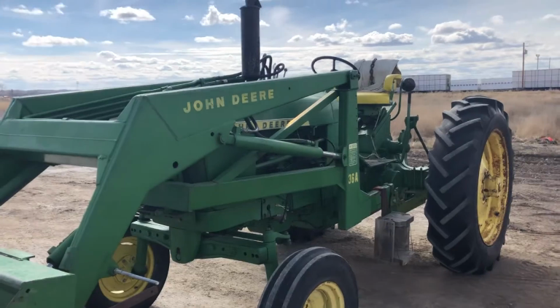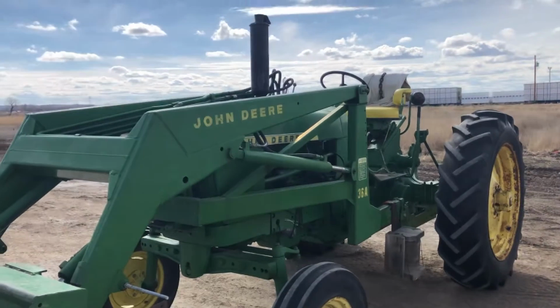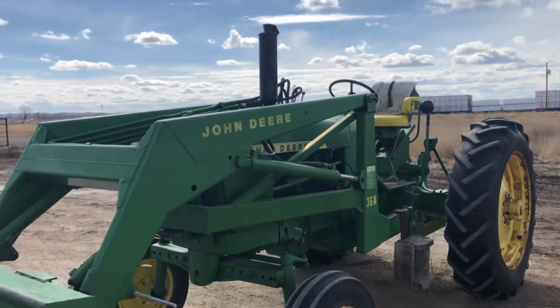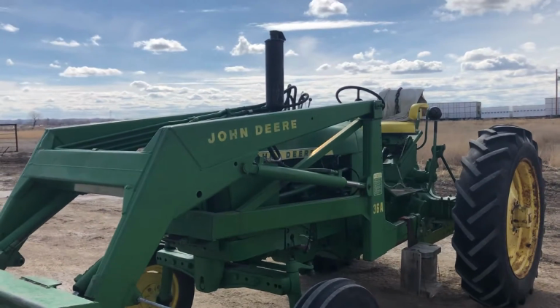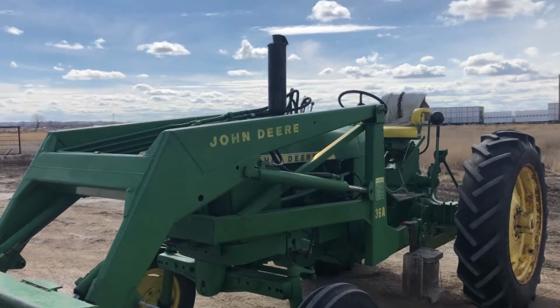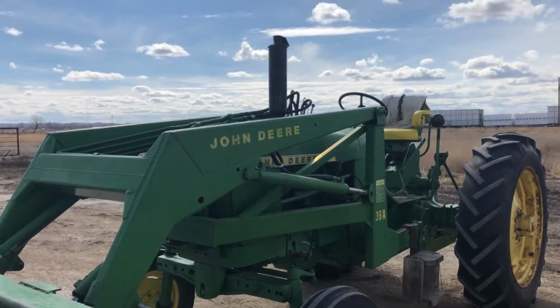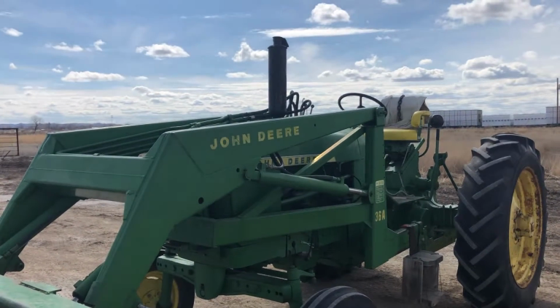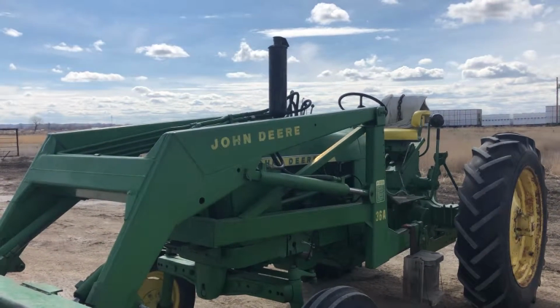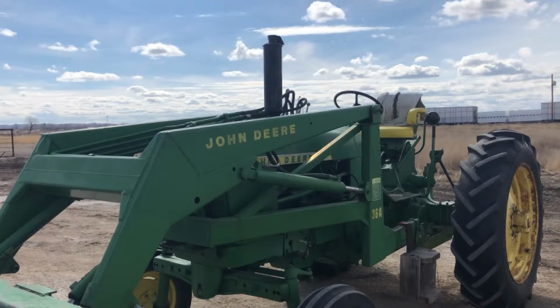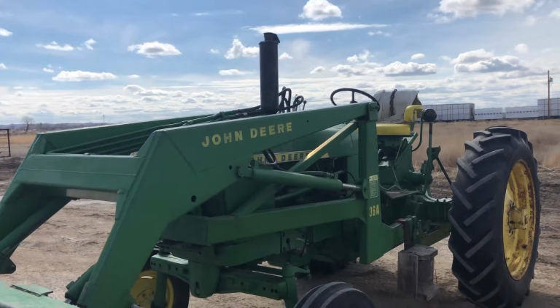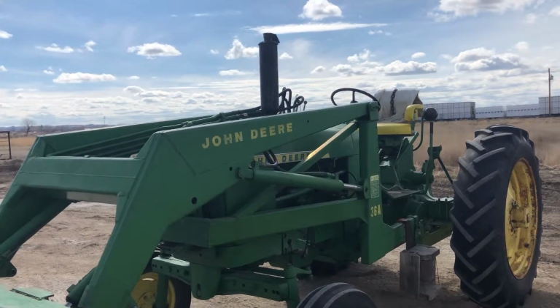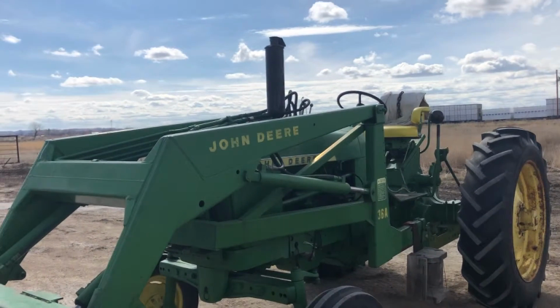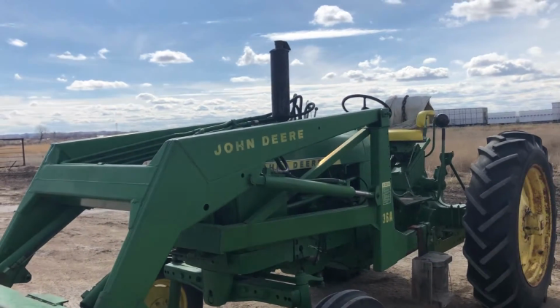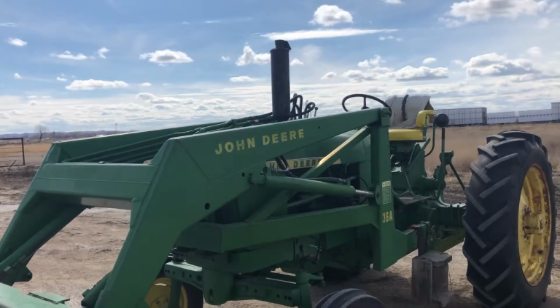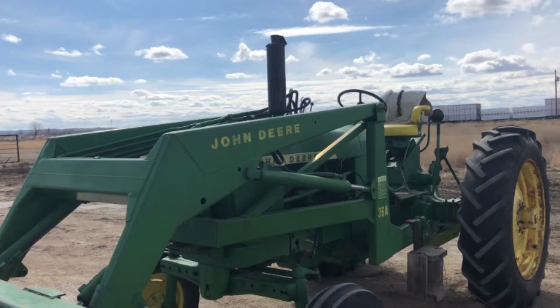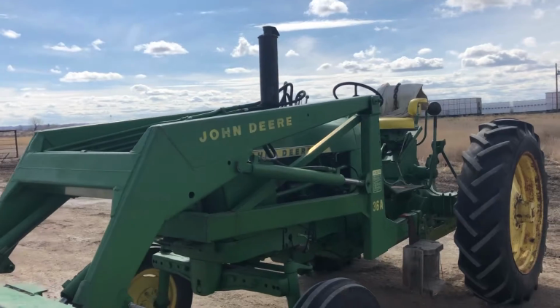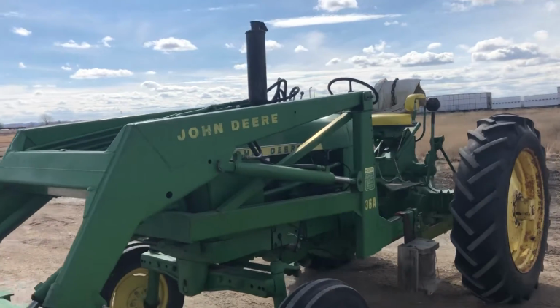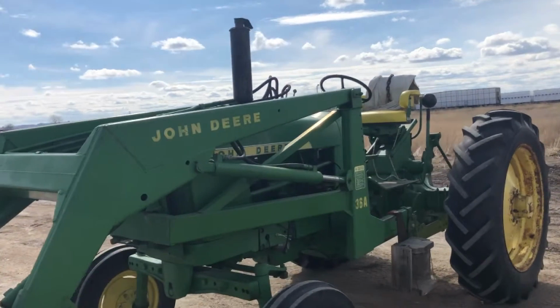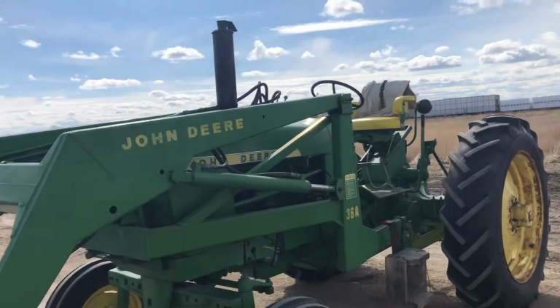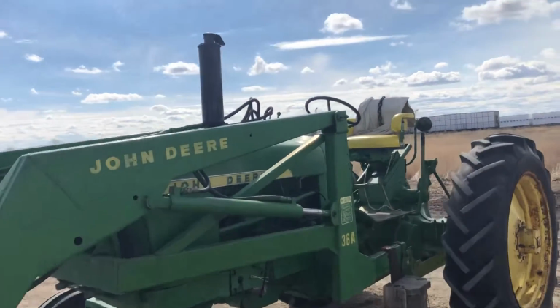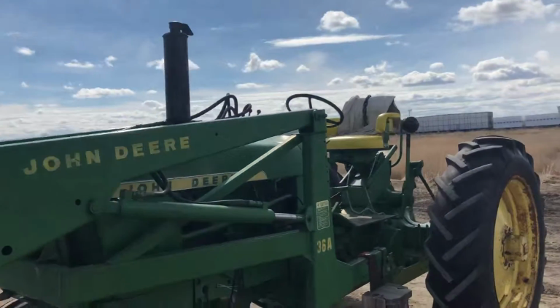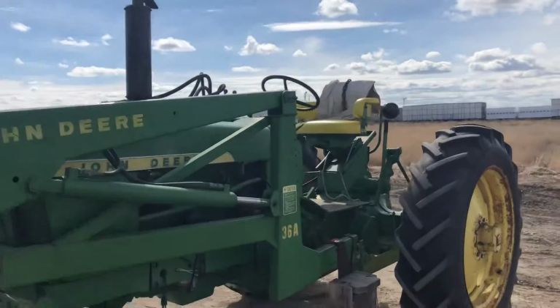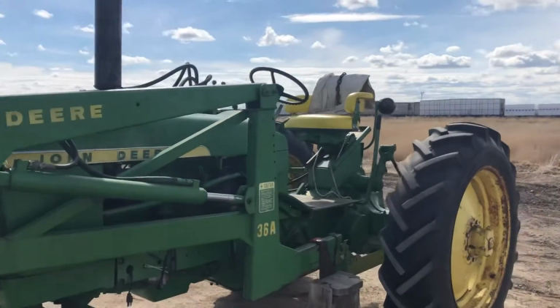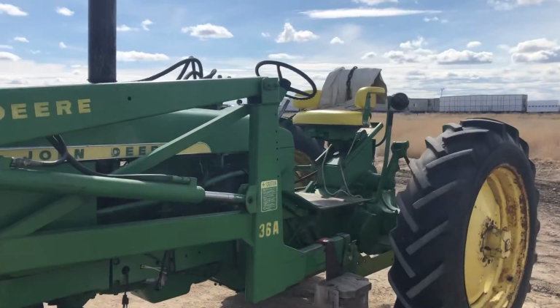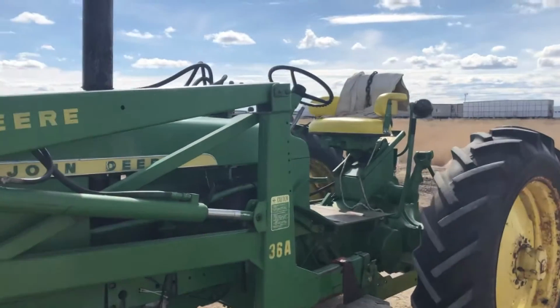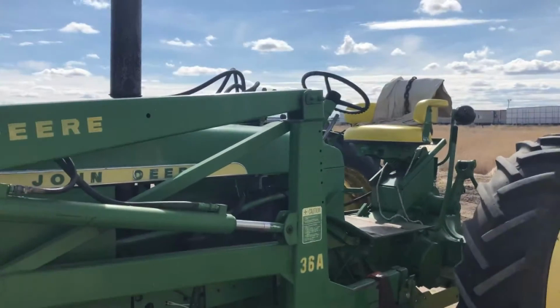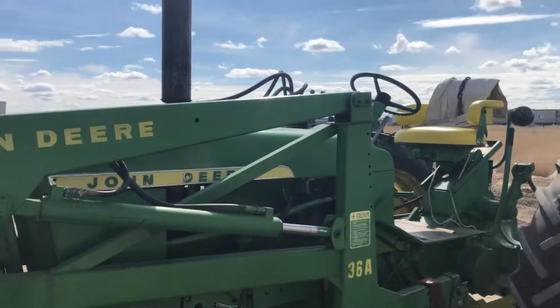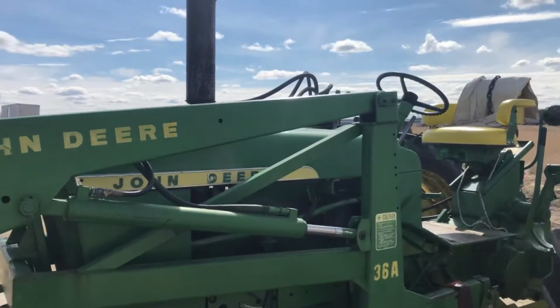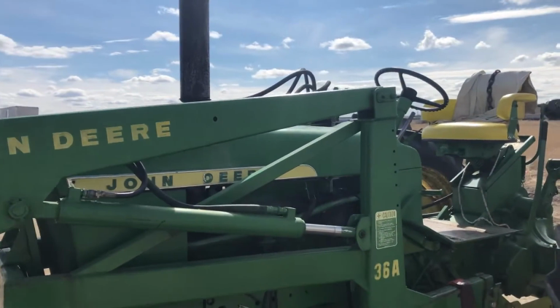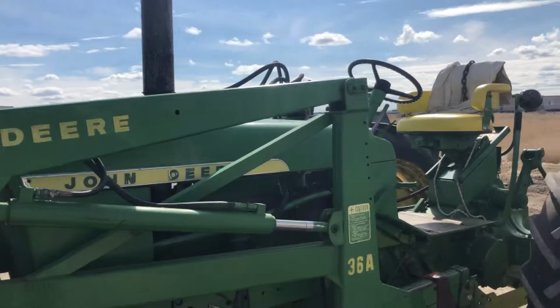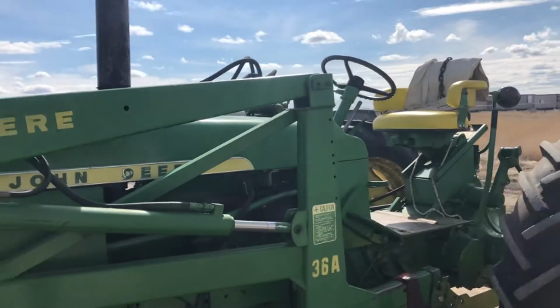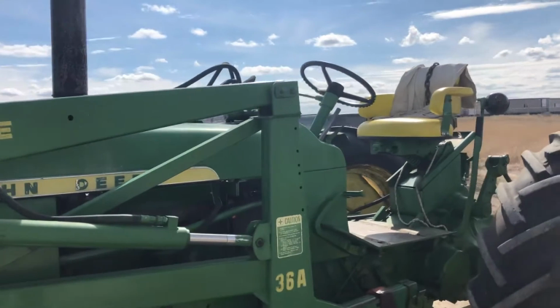This tractor was just started after a long winter's rest. It started right up and gave me no issue. I did put the jump pack on it but it's just sitting here idling at a thousand RPM.